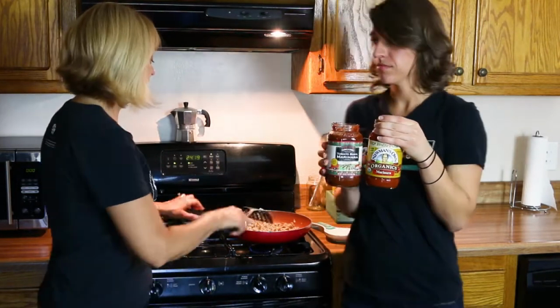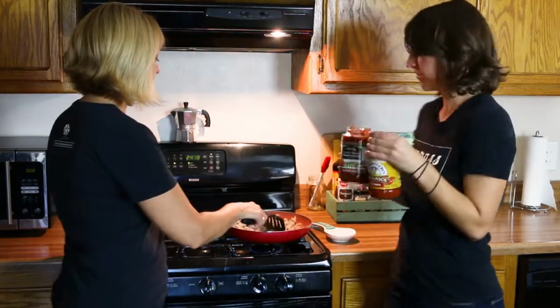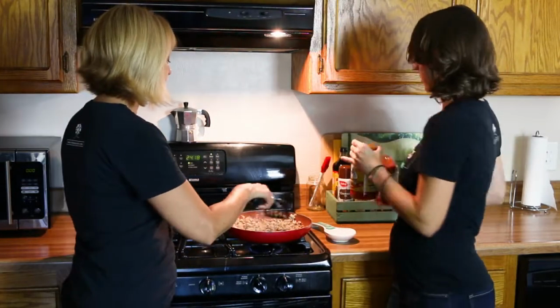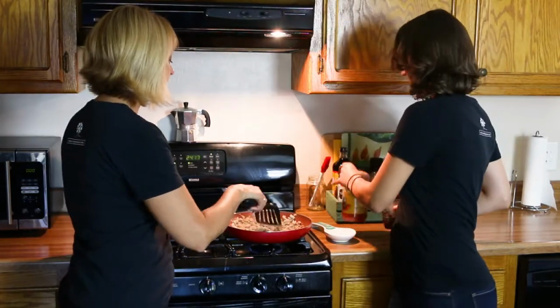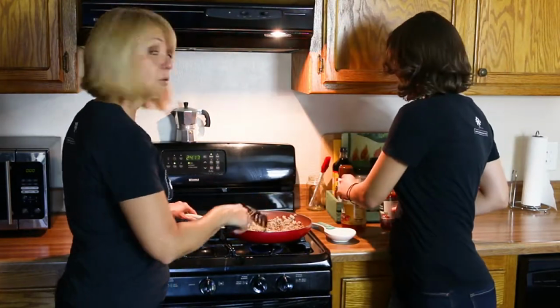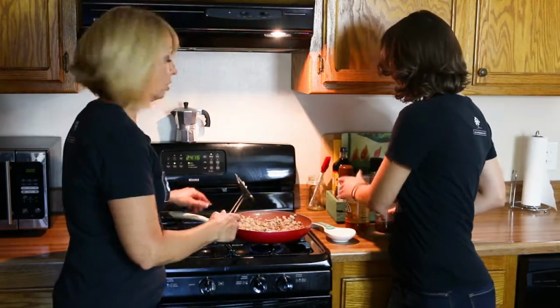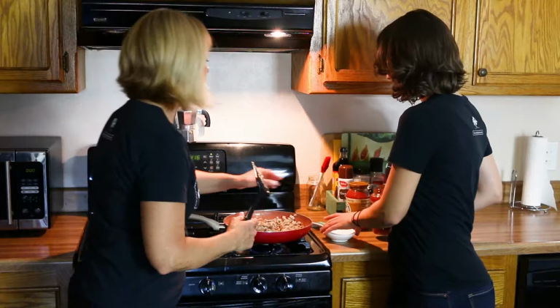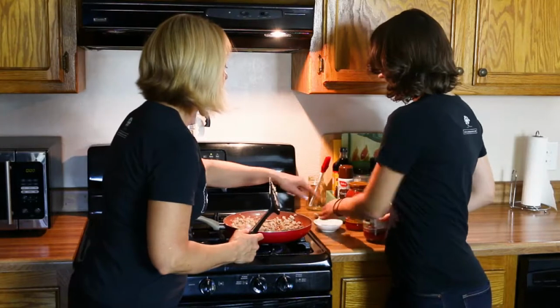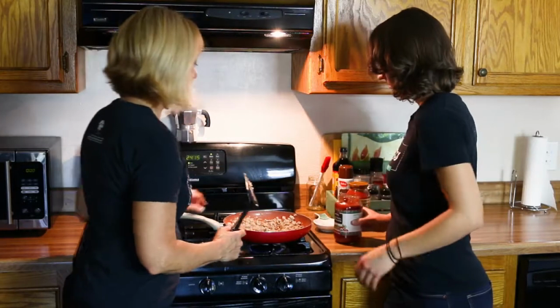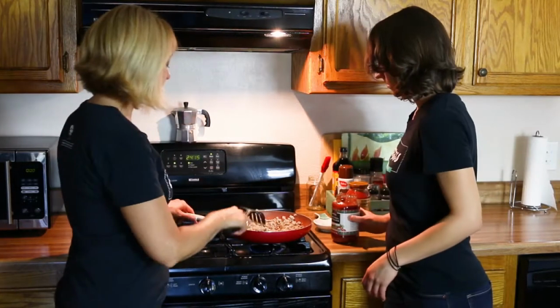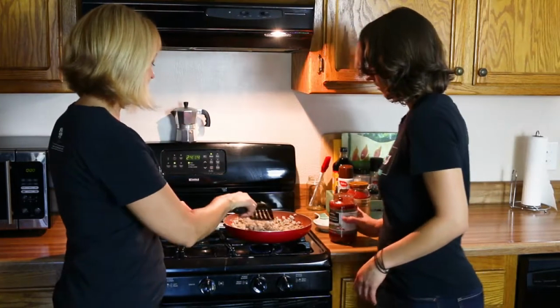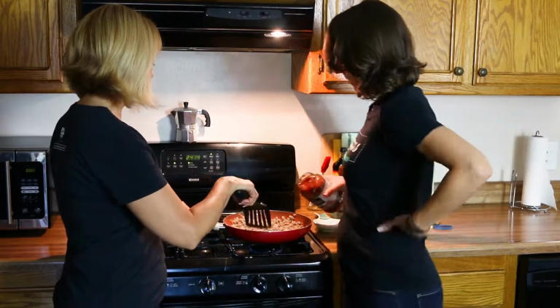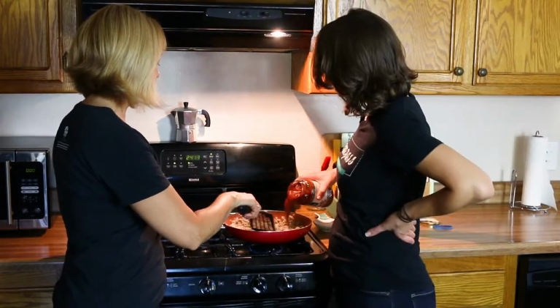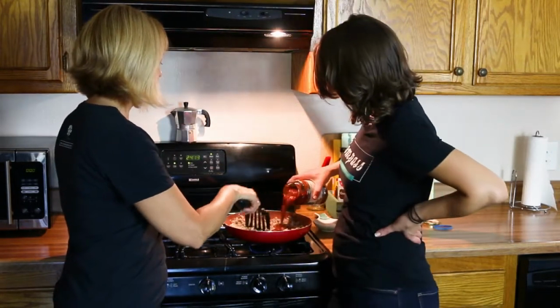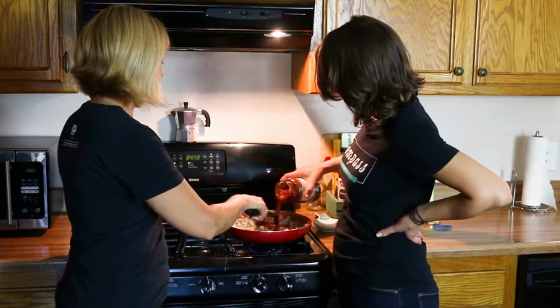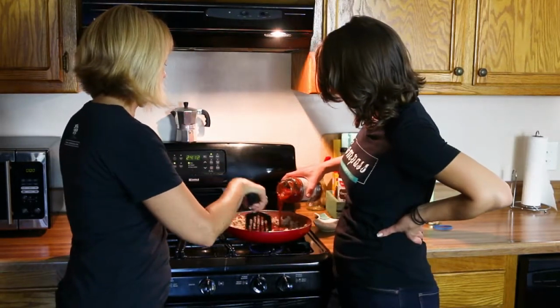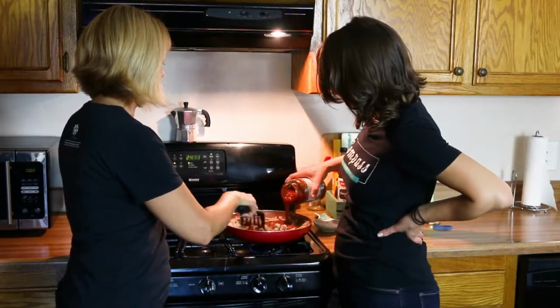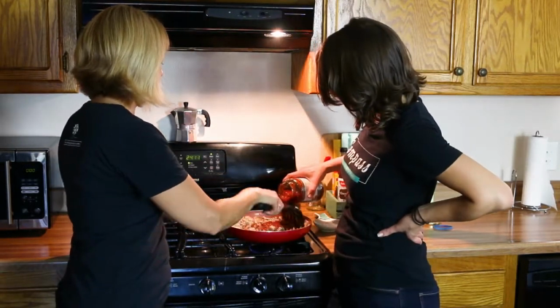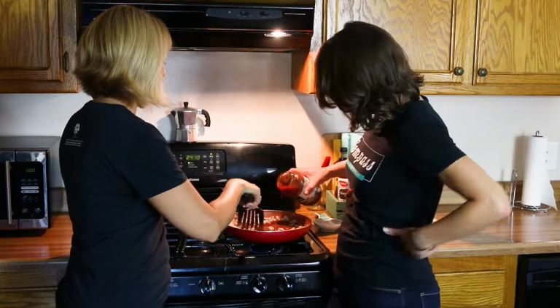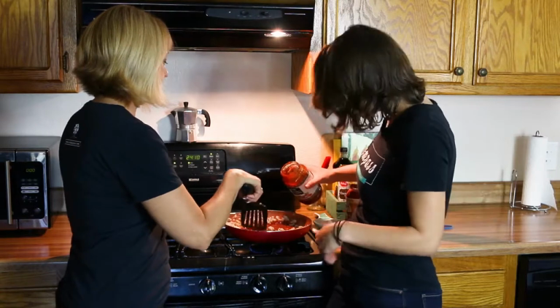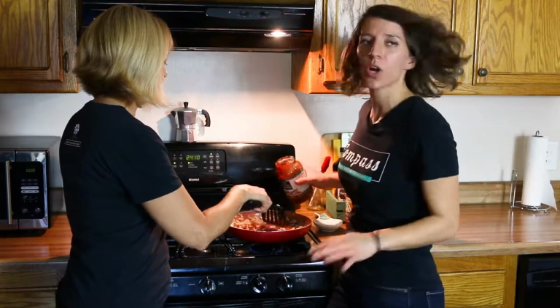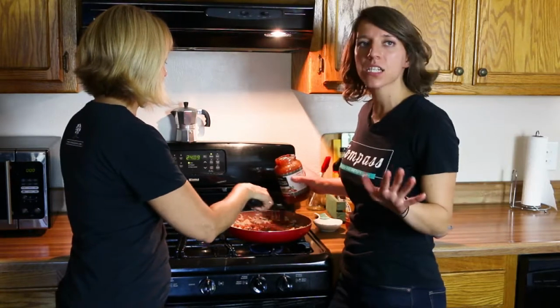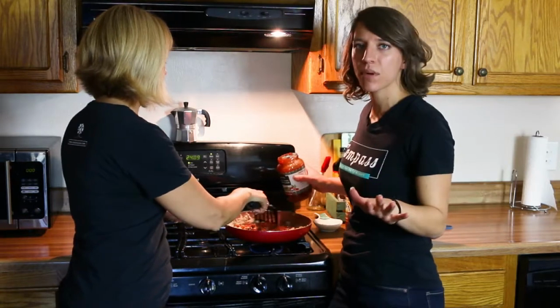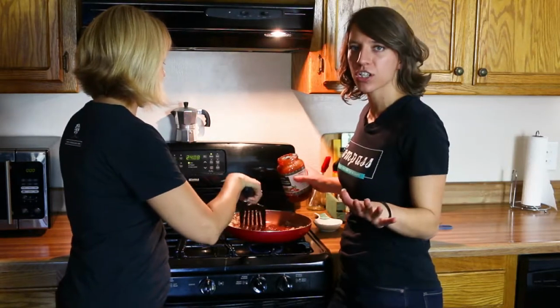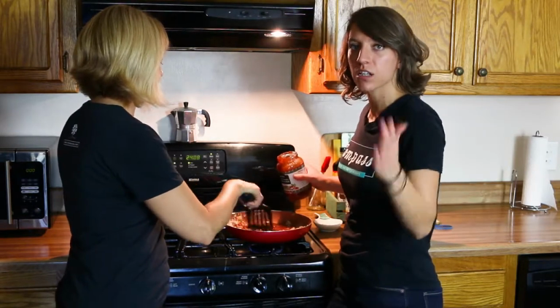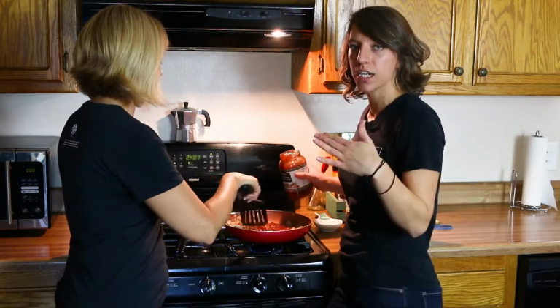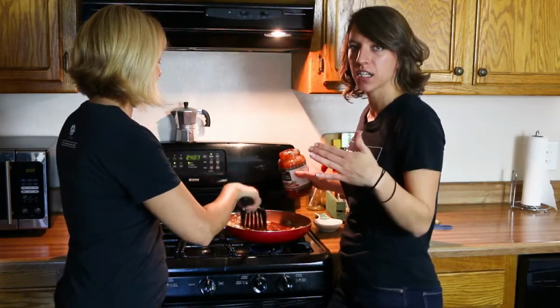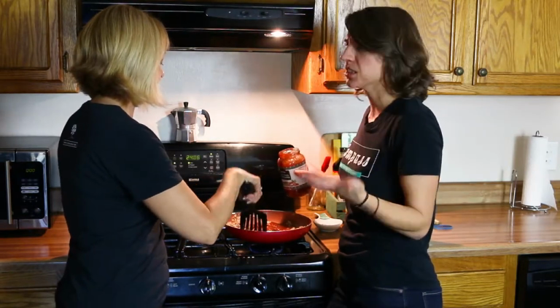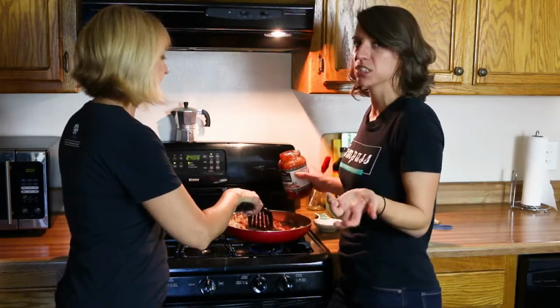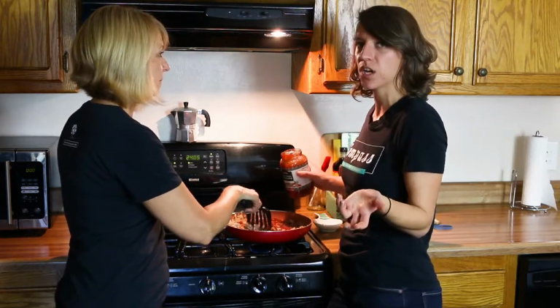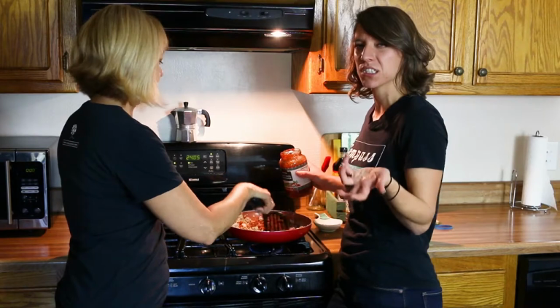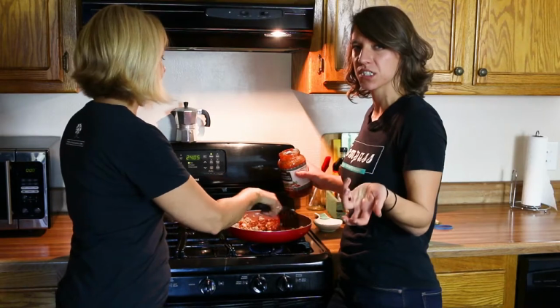We've cooked up some nice lean ground turkey. Nurse Jamie, go ahead and pour that in. You'd be surprised at how much sugar they'll hide in a can, especially tomato products because it's so acidic.